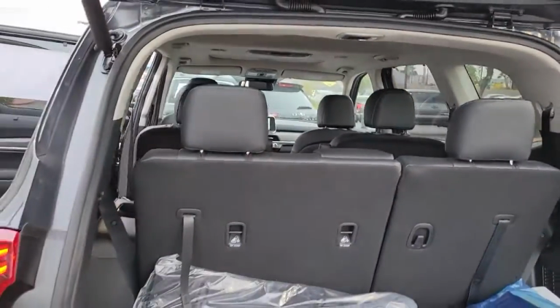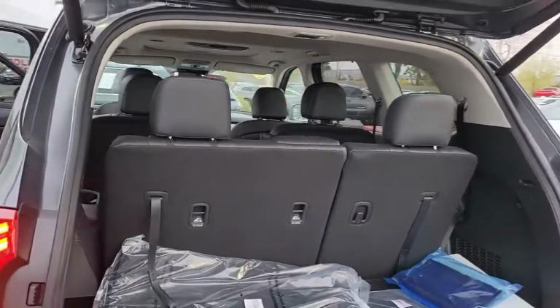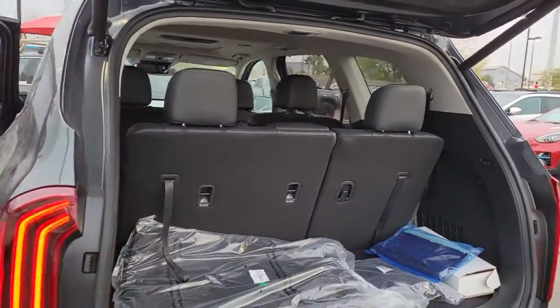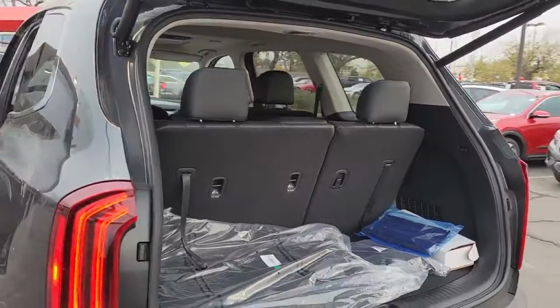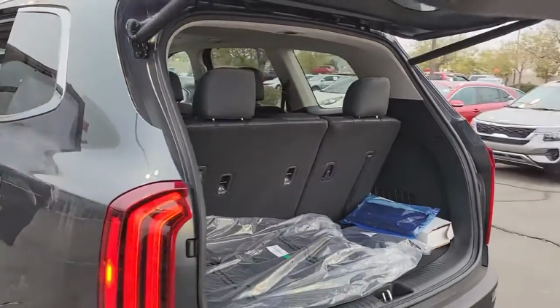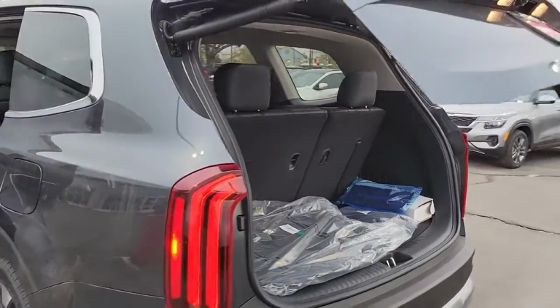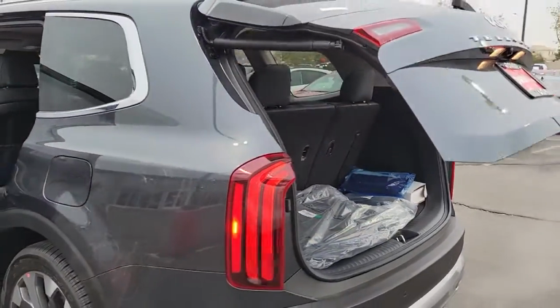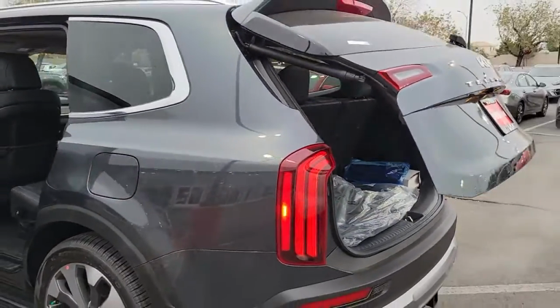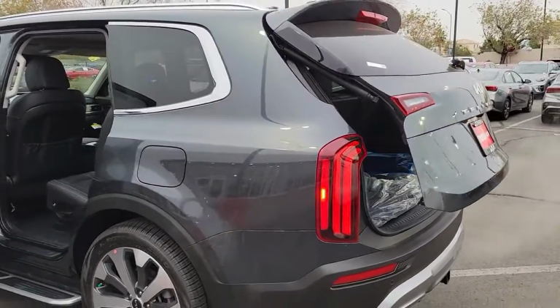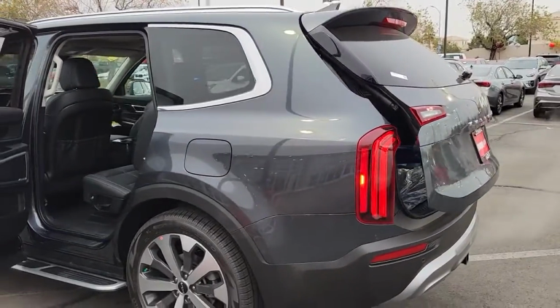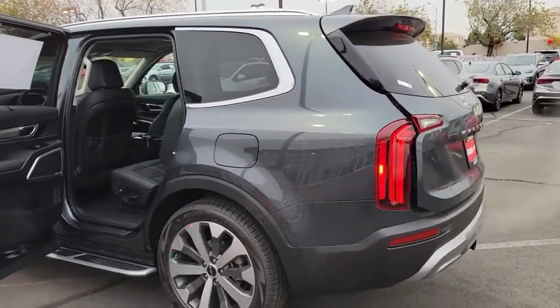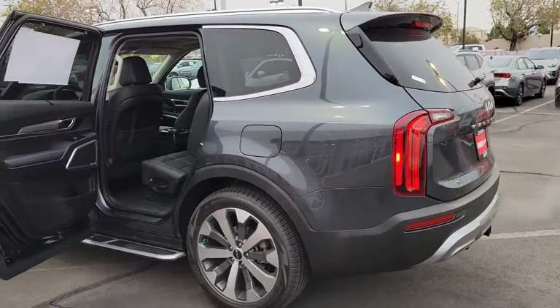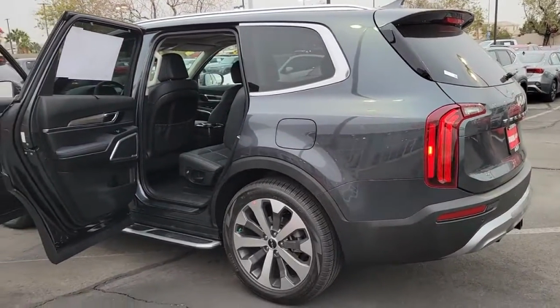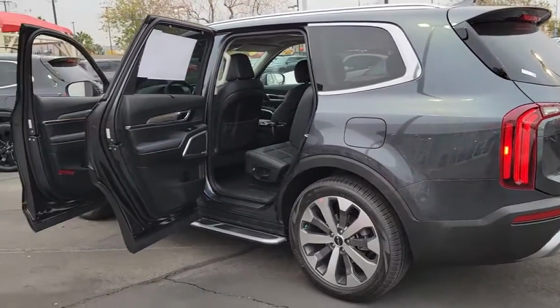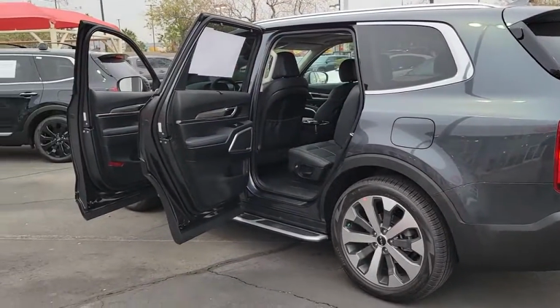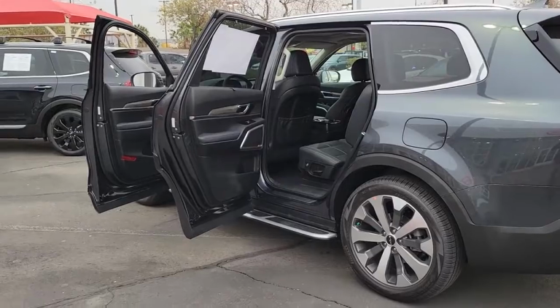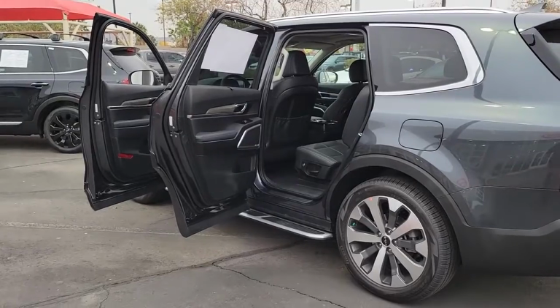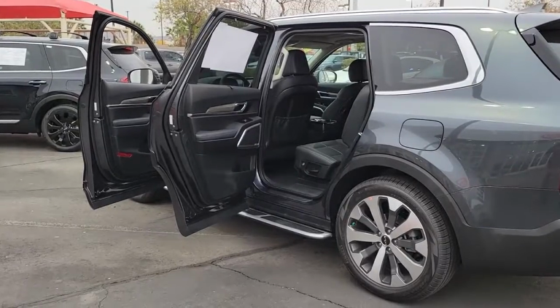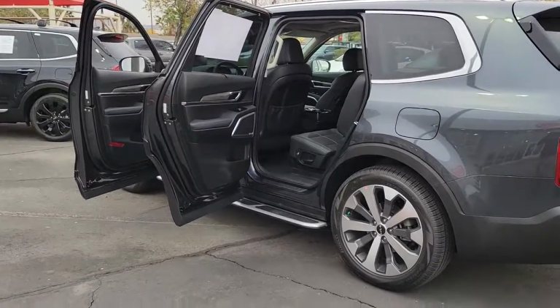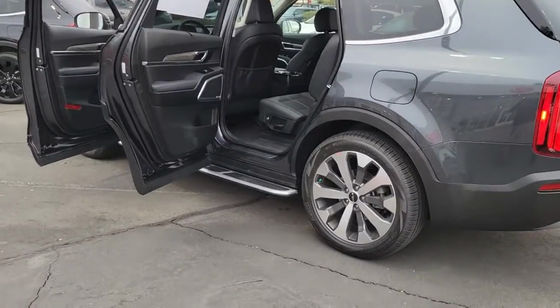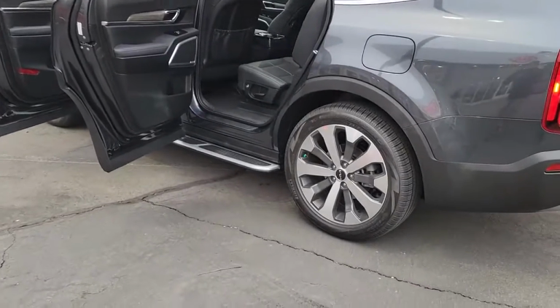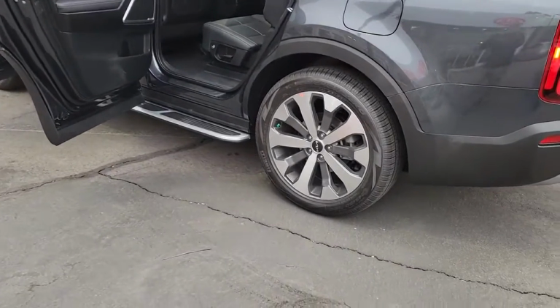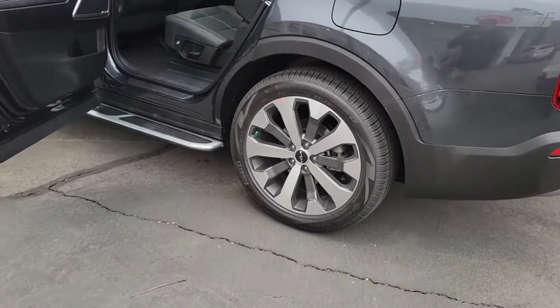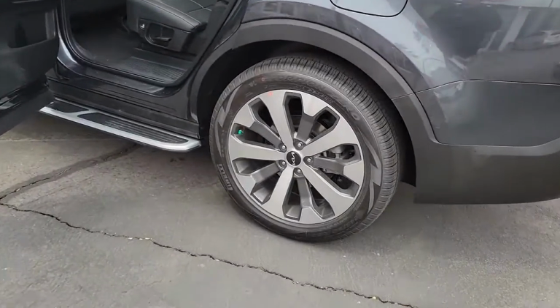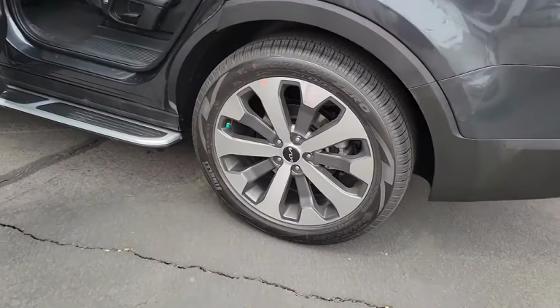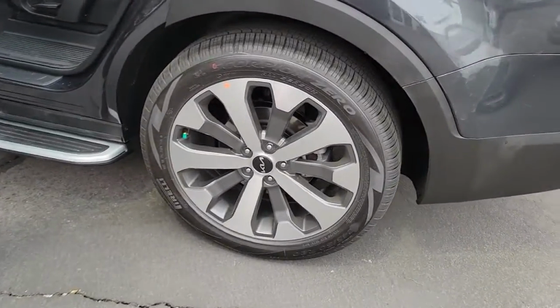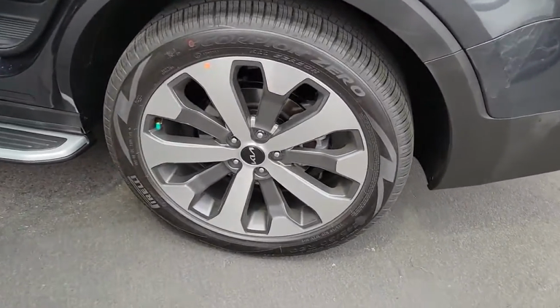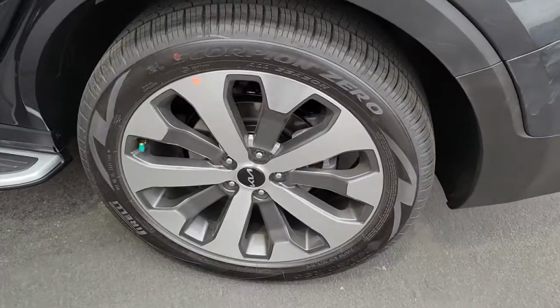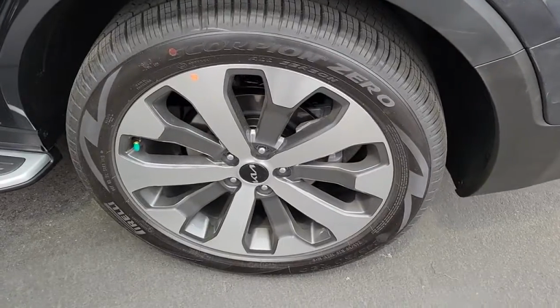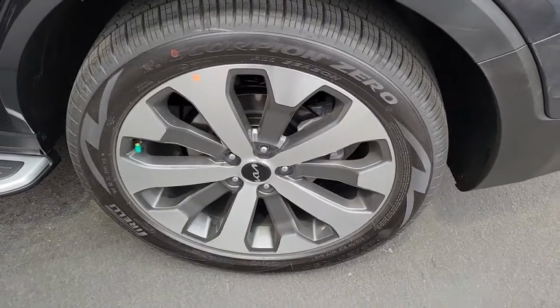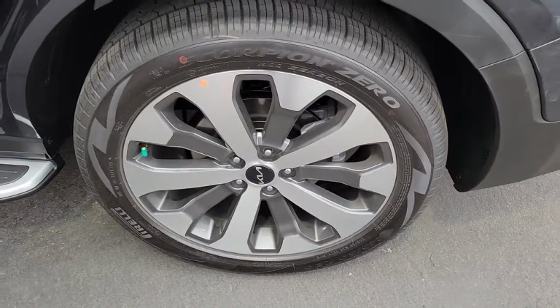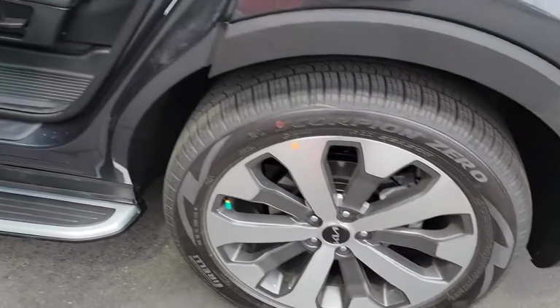The following are some of this vehicle's highlighted options: navigation system, power liftgate, electronic stability control, trip computer, power windows, bucket seats, four-wheel disc brakes, and power steering.